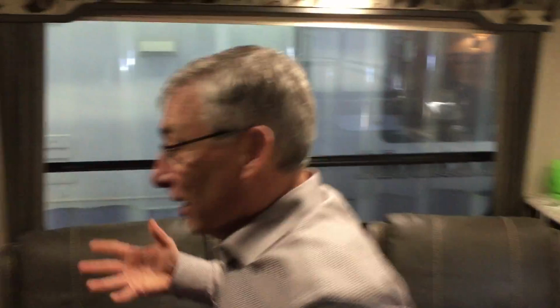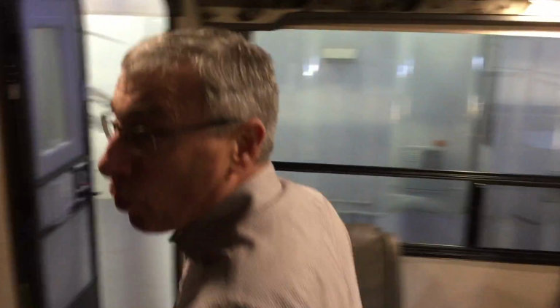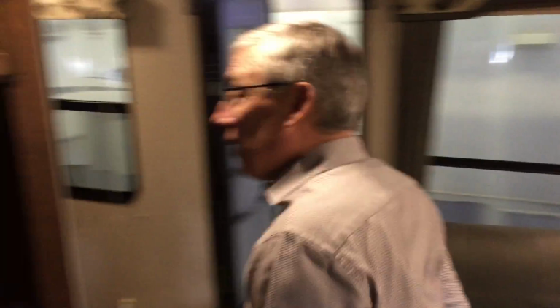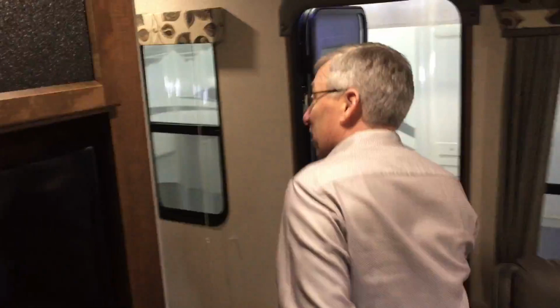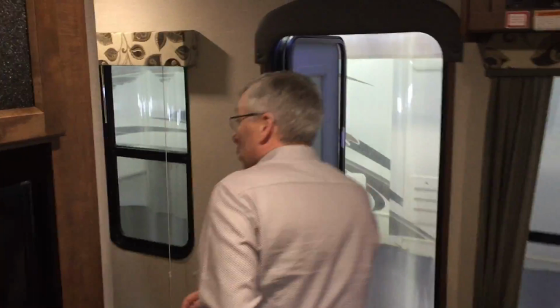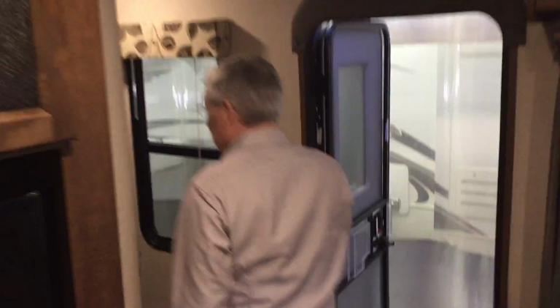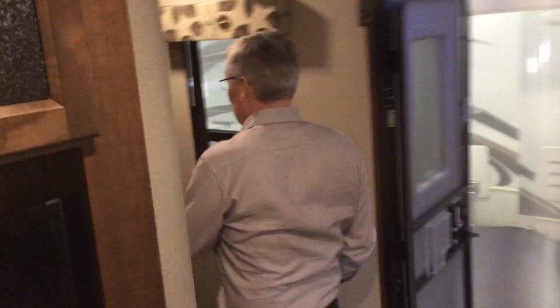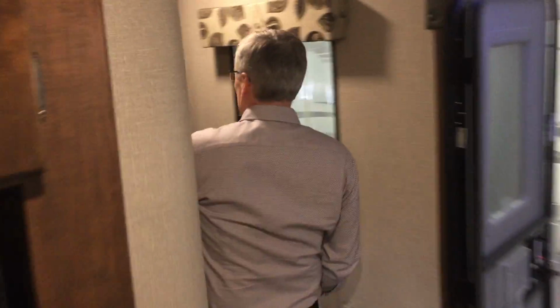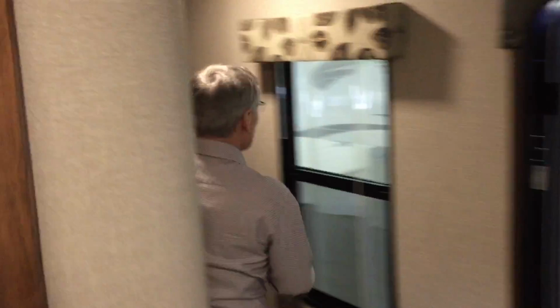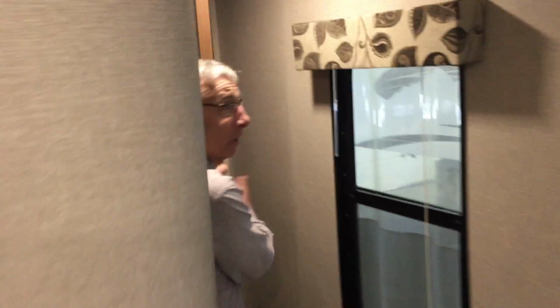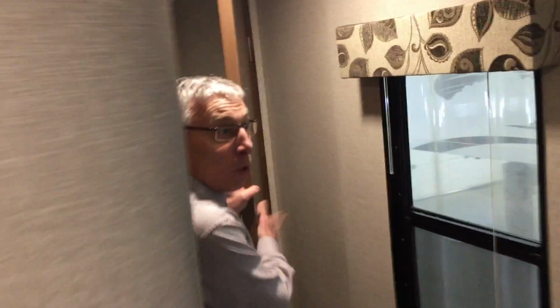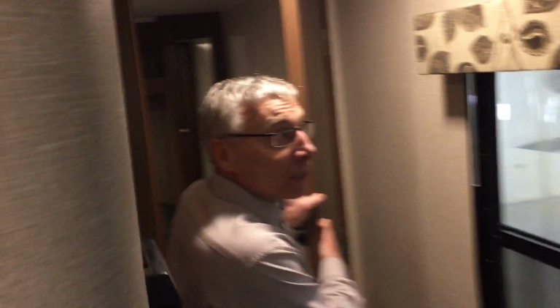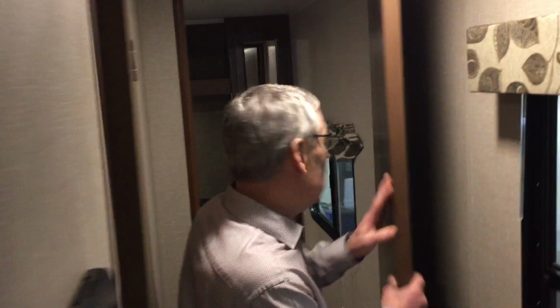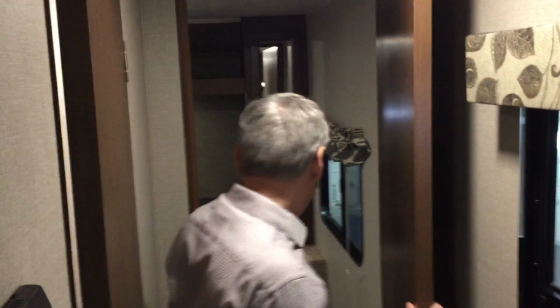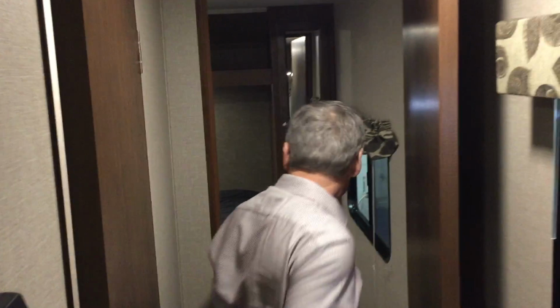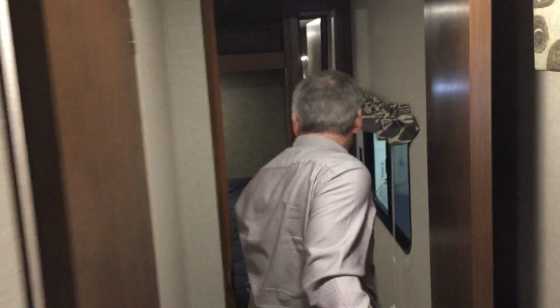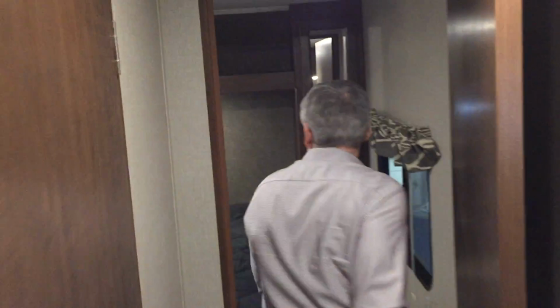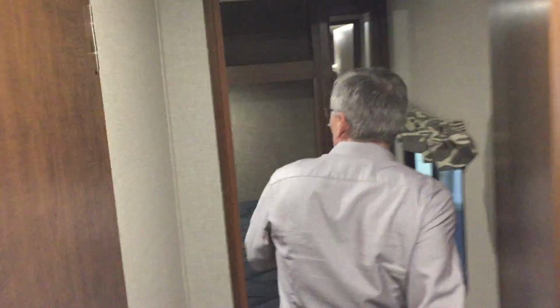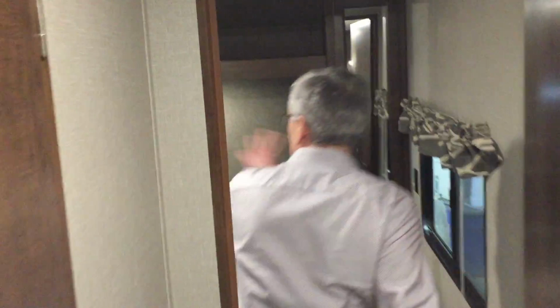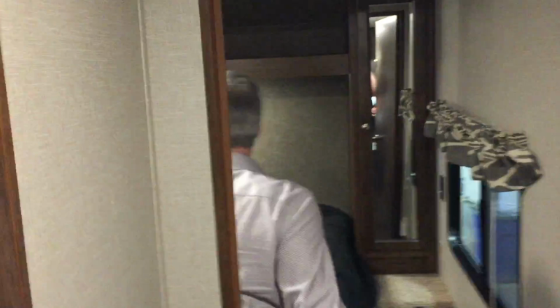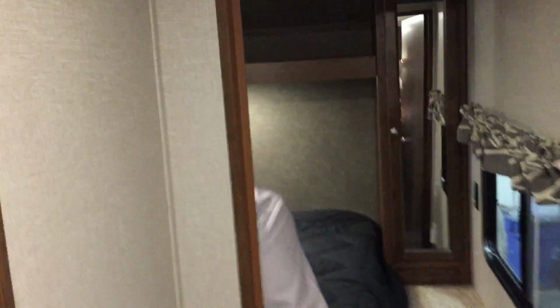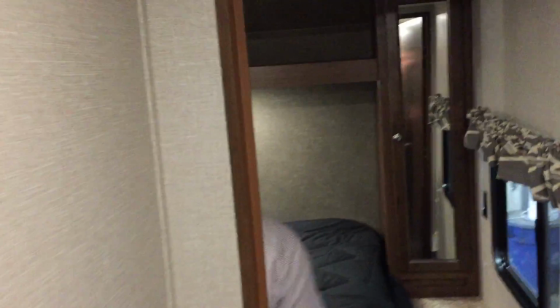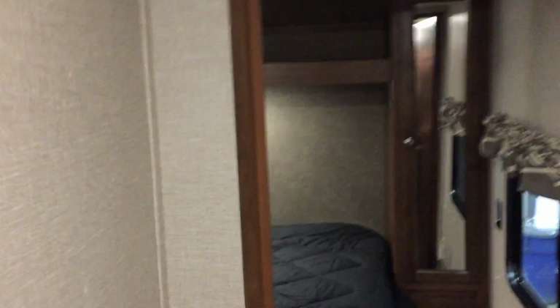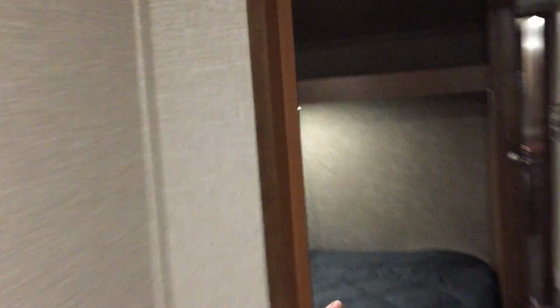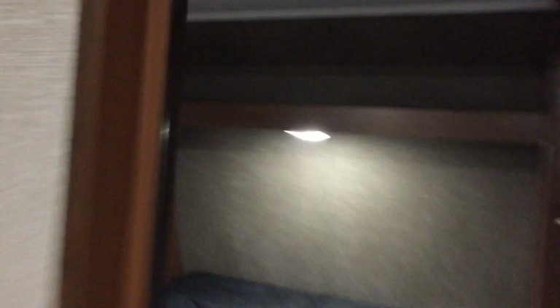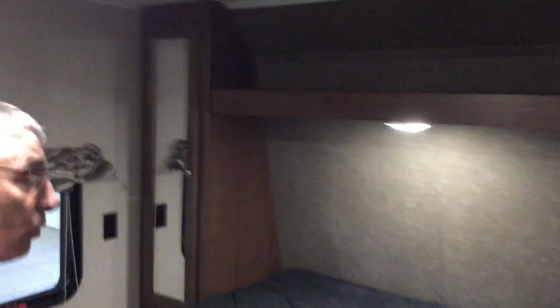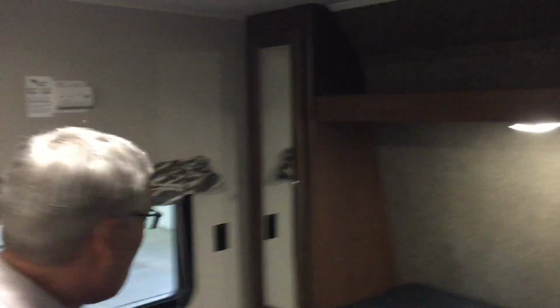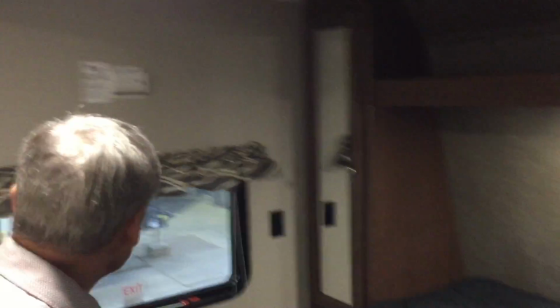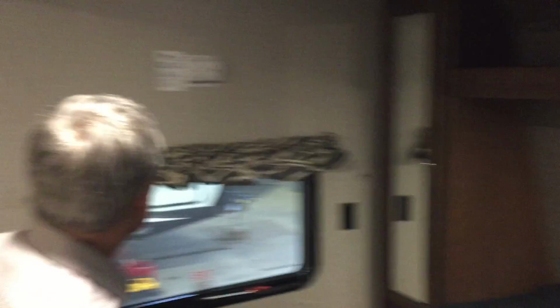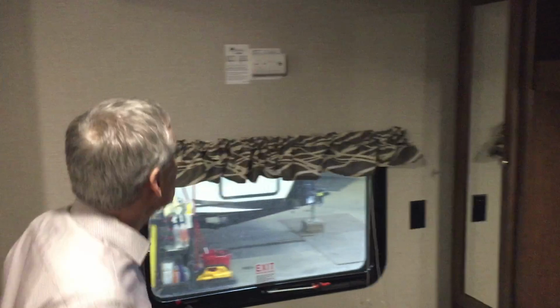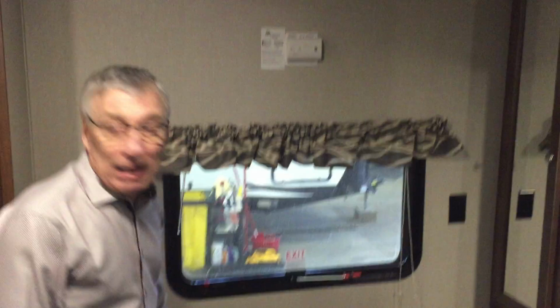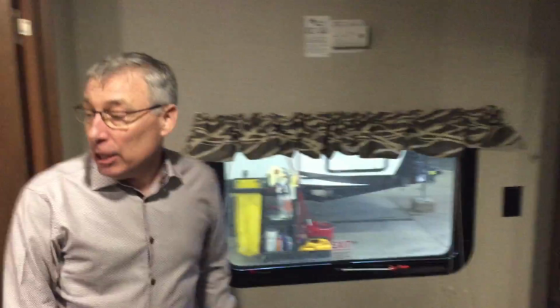Let's go up into the bedroom. Solid doors, closets, big windows for lots of light and lots of ventilation.